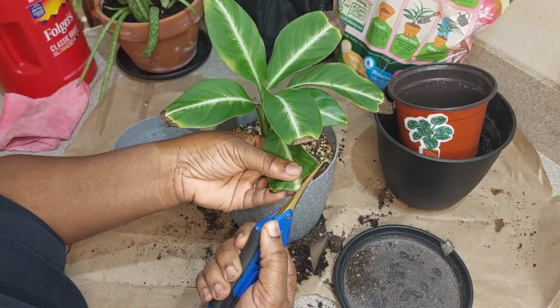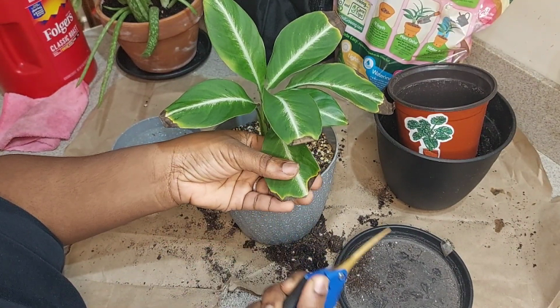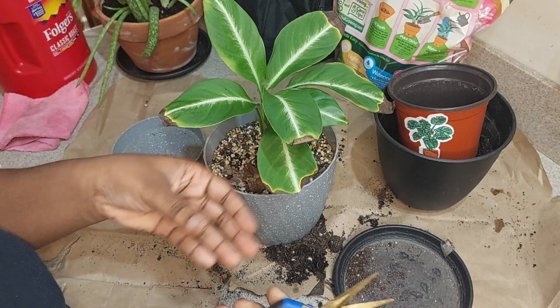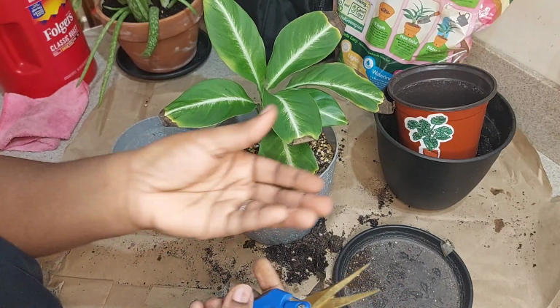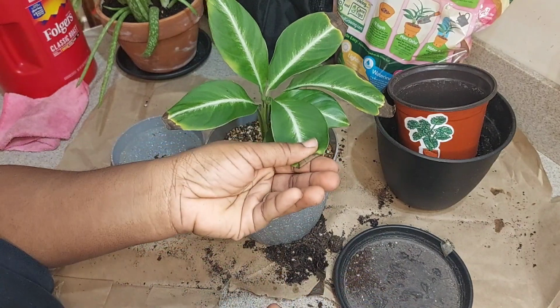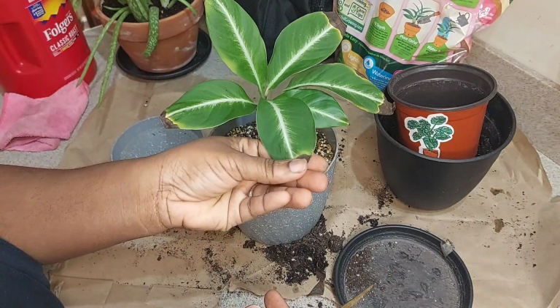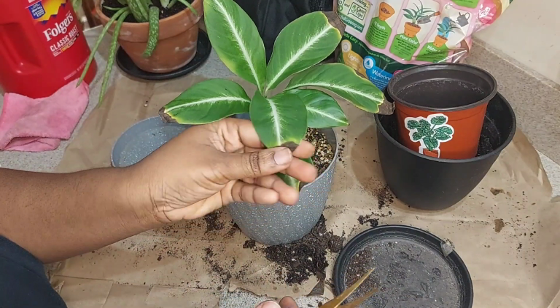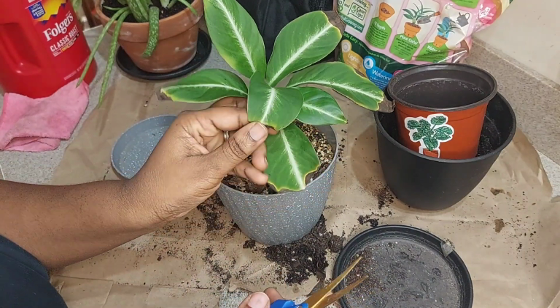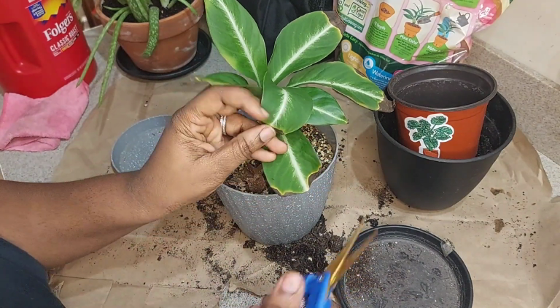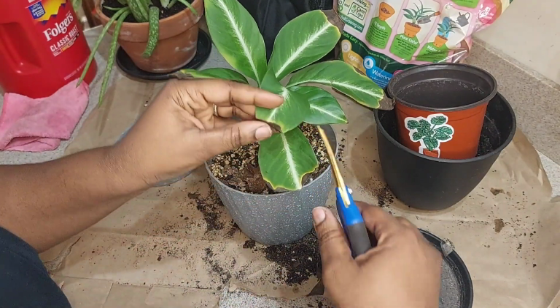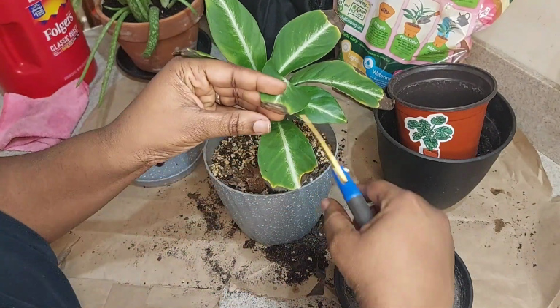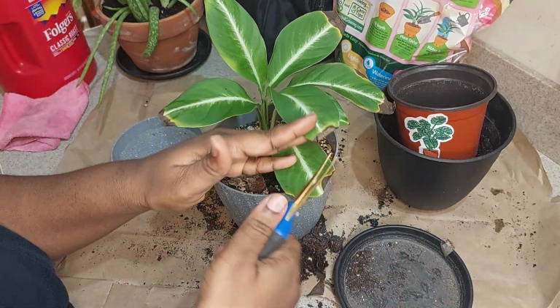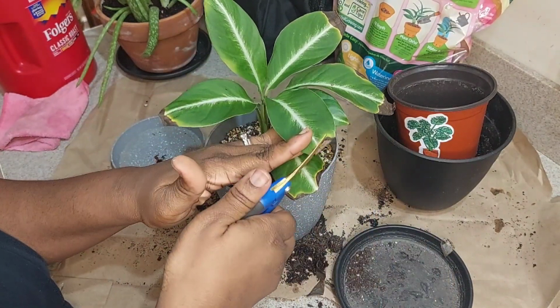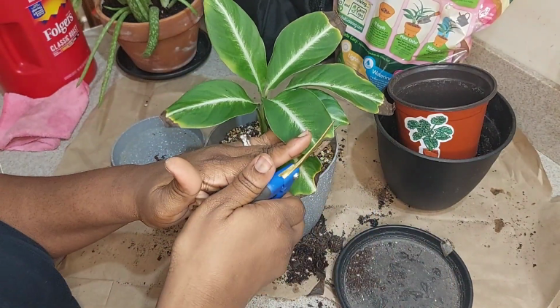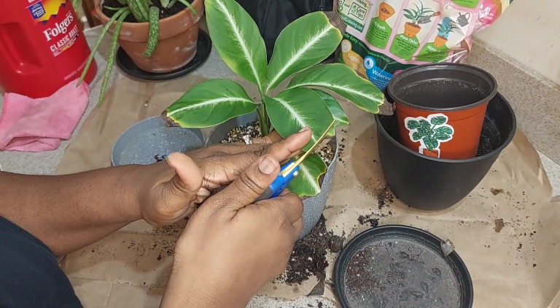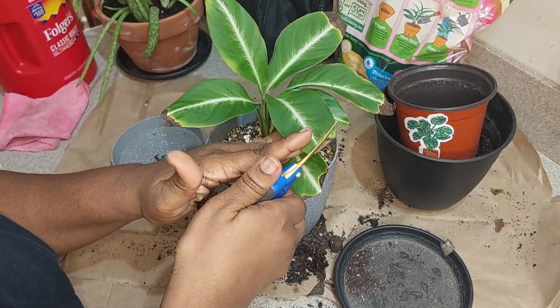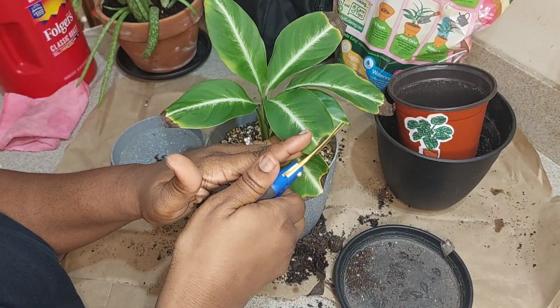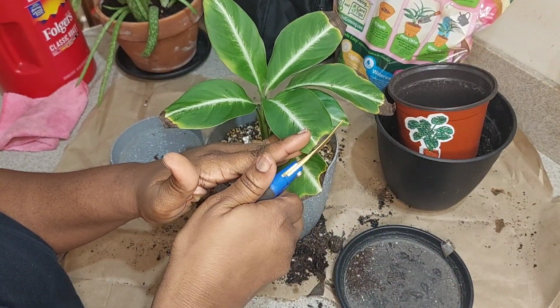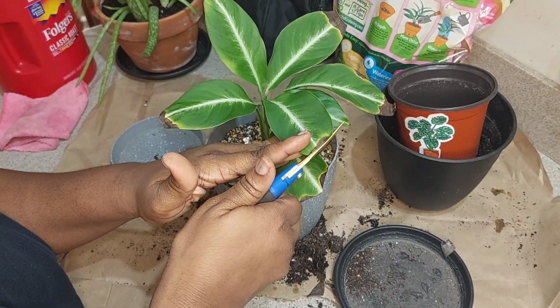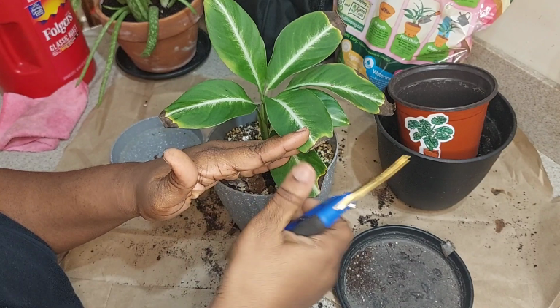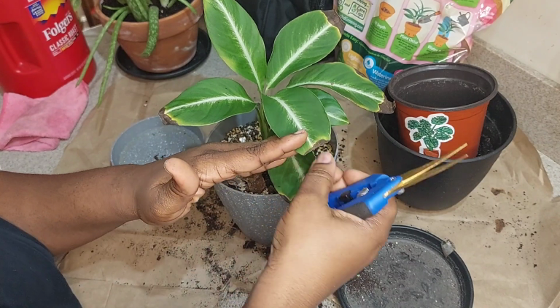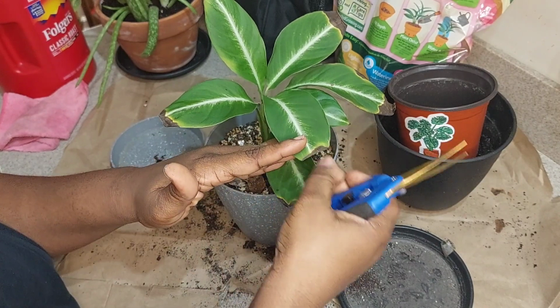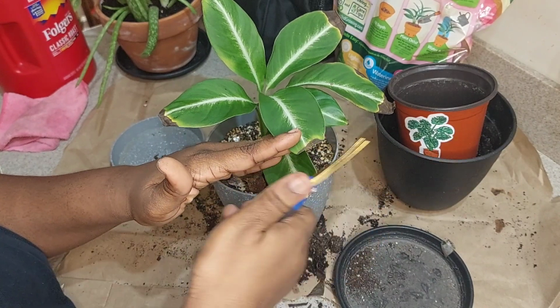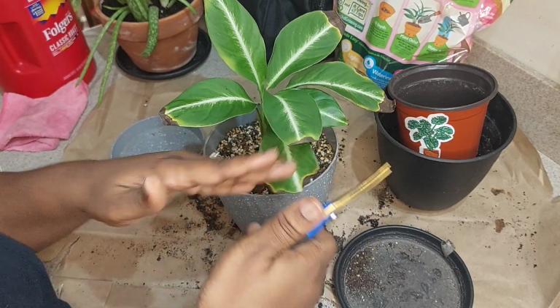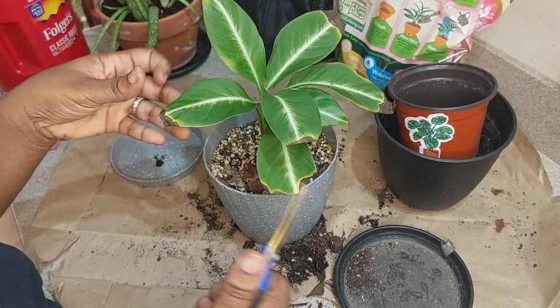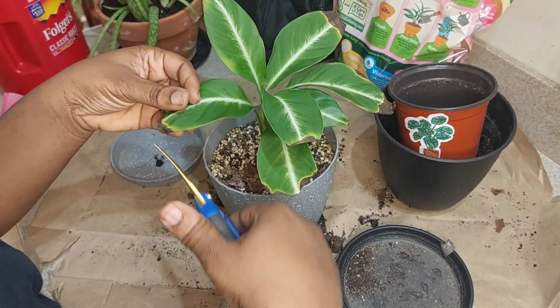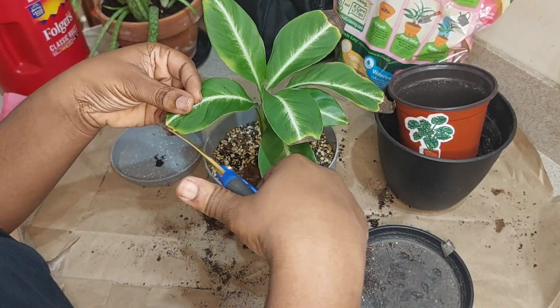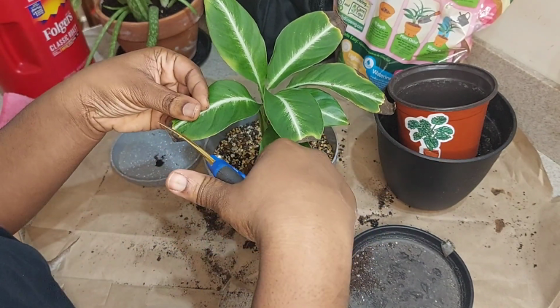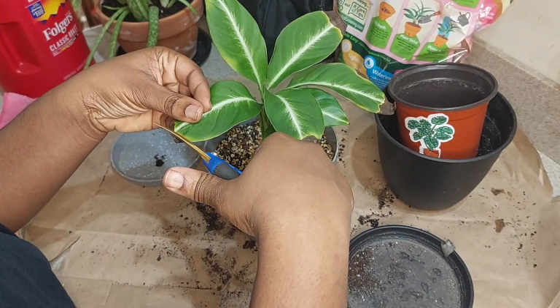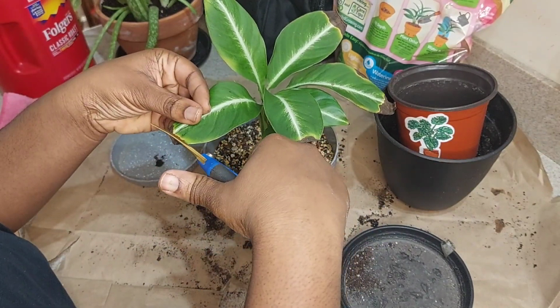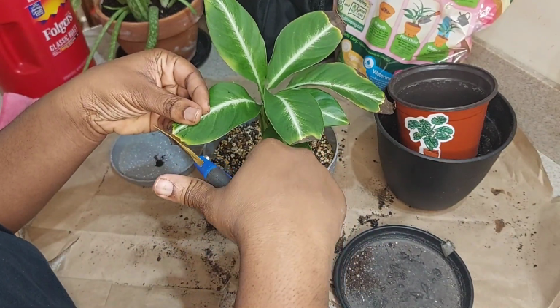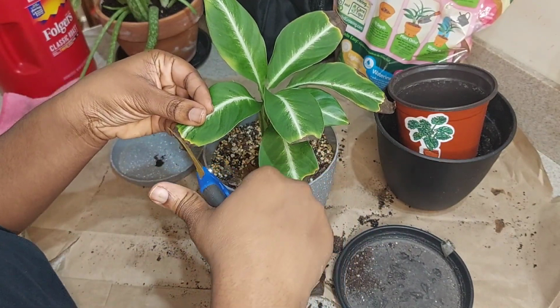Now the thing is — or spathiphyllum — the thing is I didn't realize that it was a dwarf plant, meaning it's not going to get like huge.